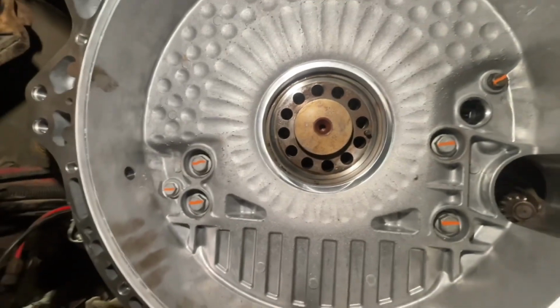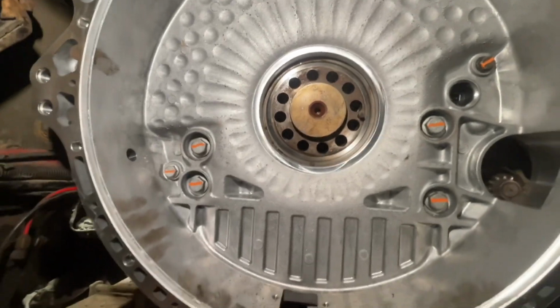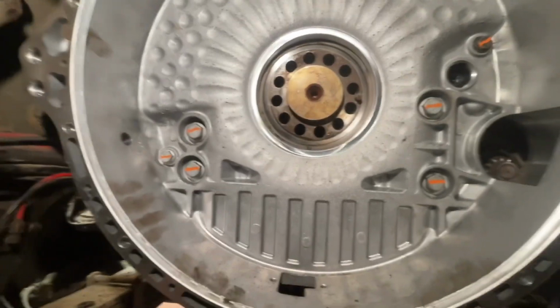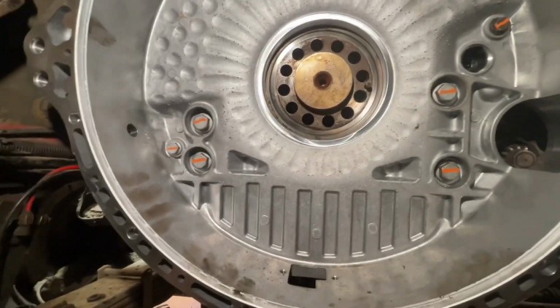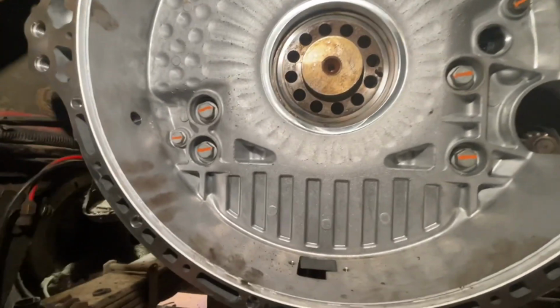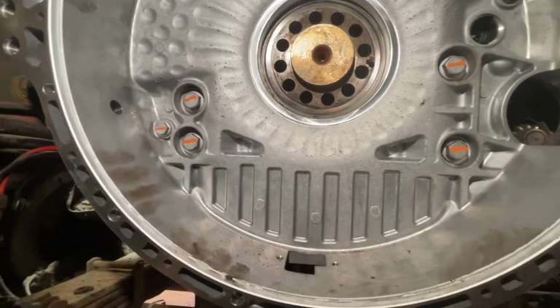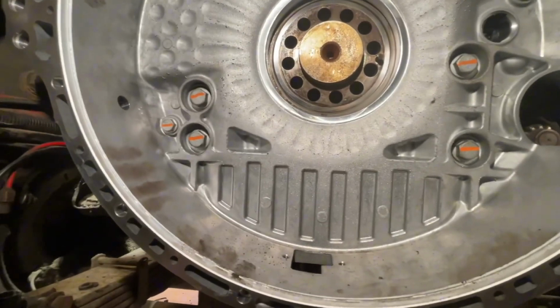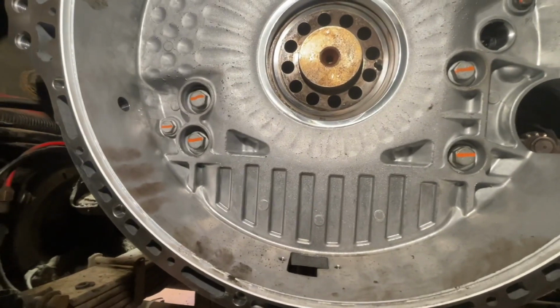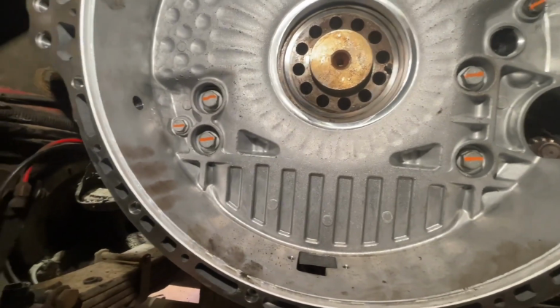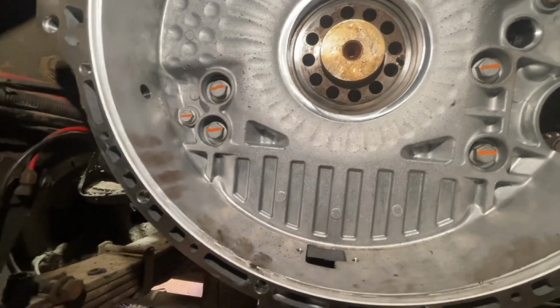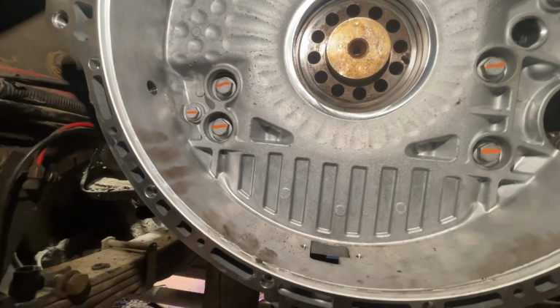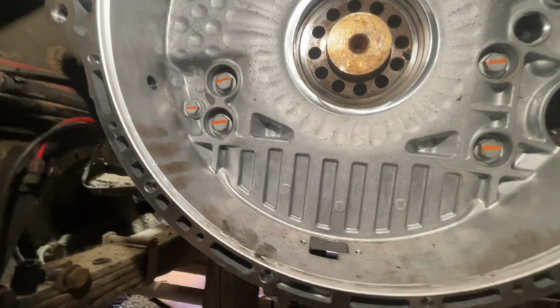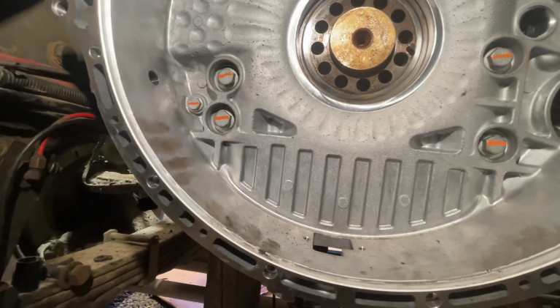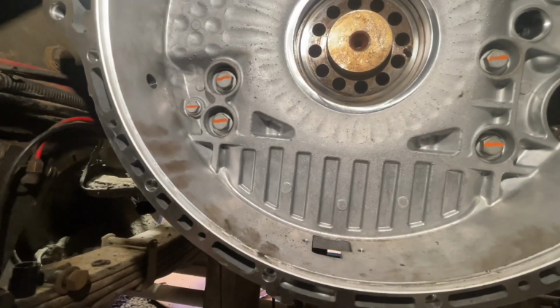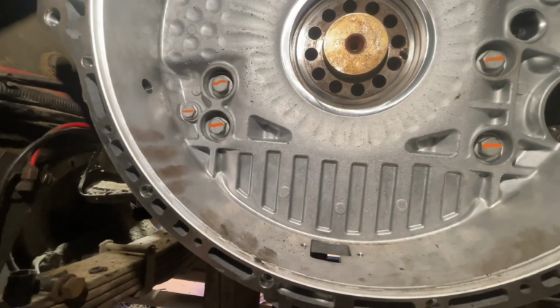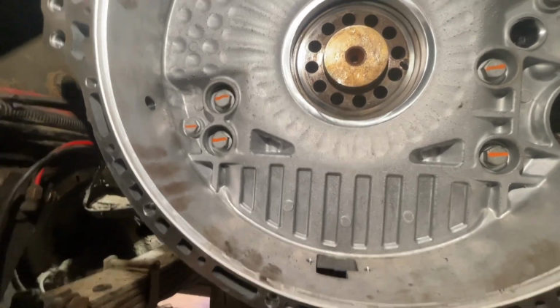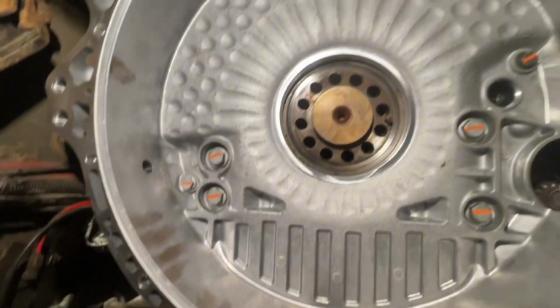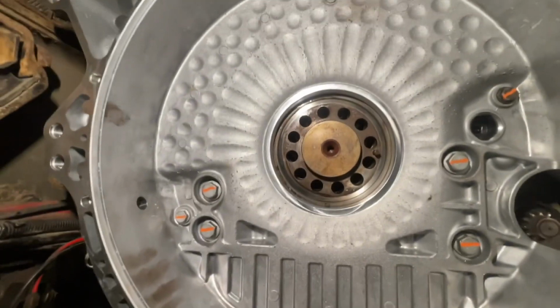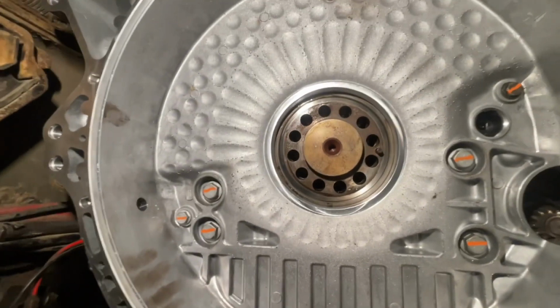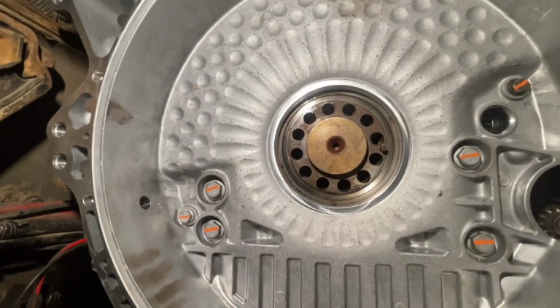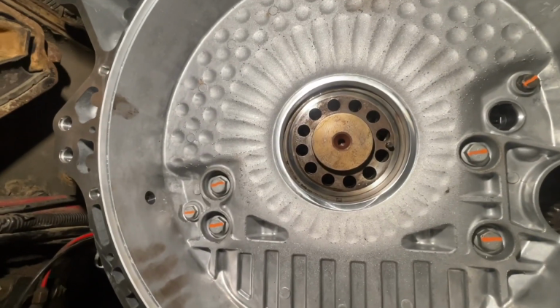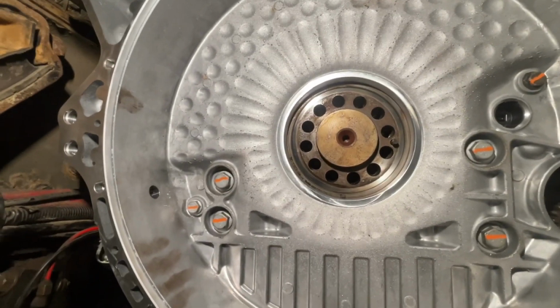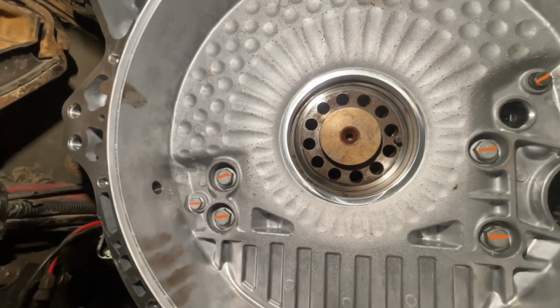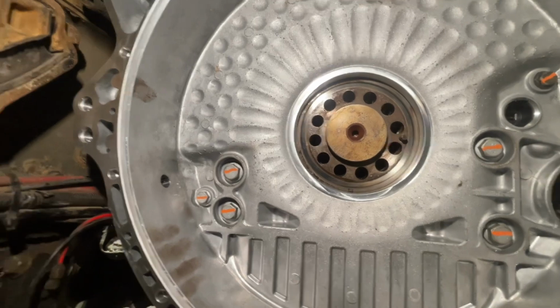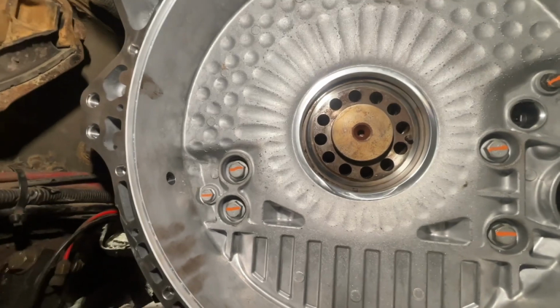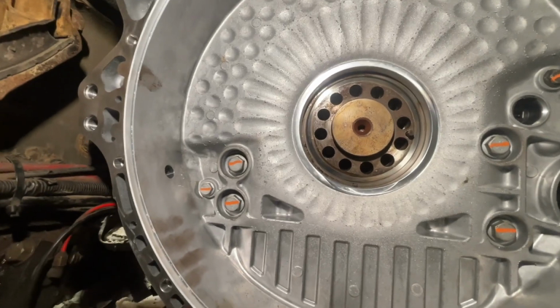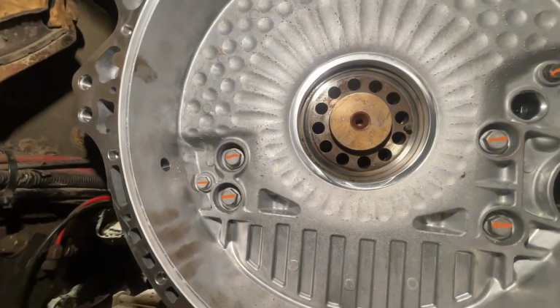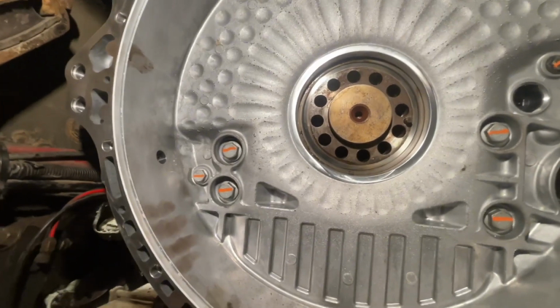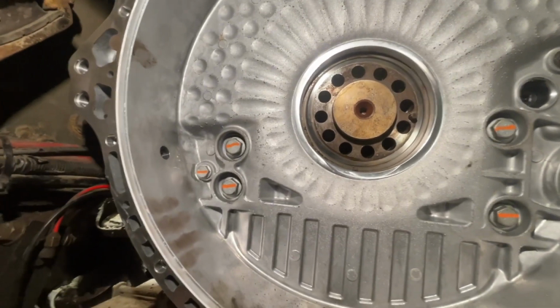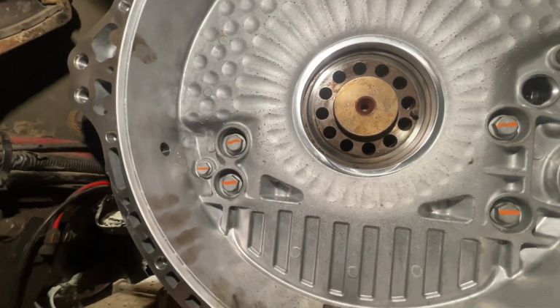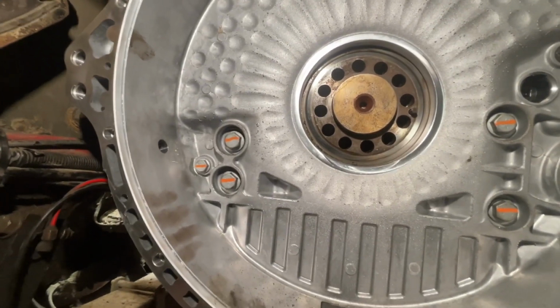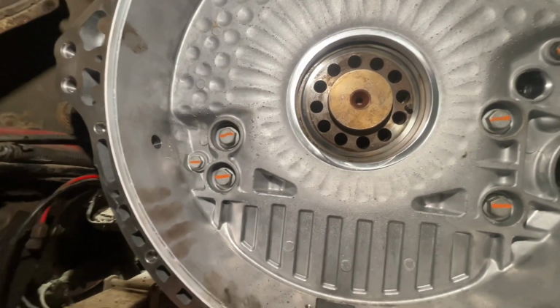Hey guys and welcome back to another episode of the Diagnostic Train. As usual this is Mitch at Diagnostic North. Today we're gonna do a quick little video on showing you how to change the rear main seal on the Detroit DD15.